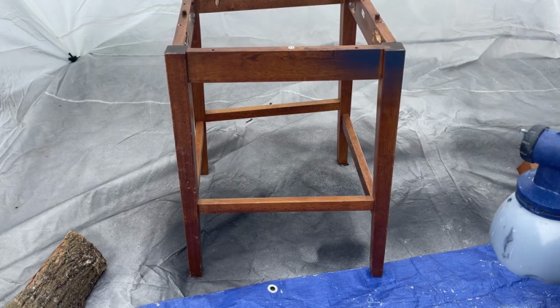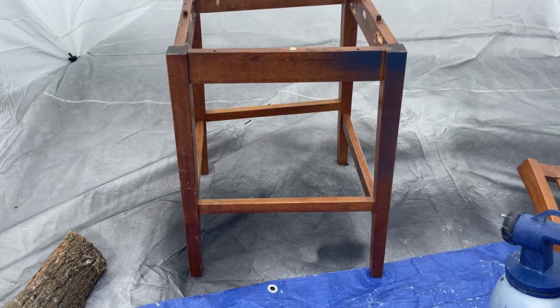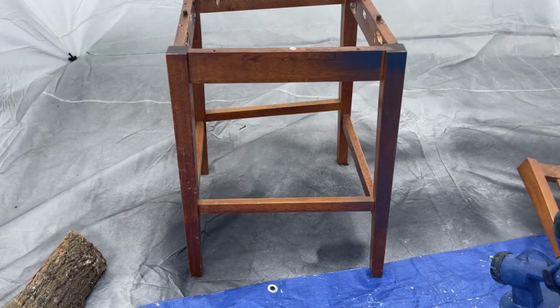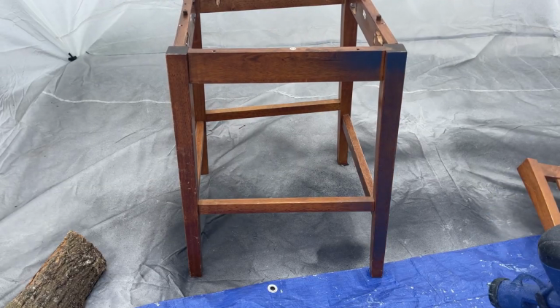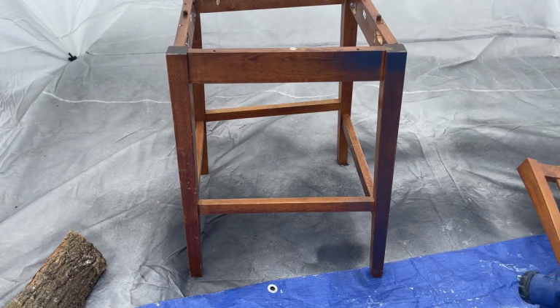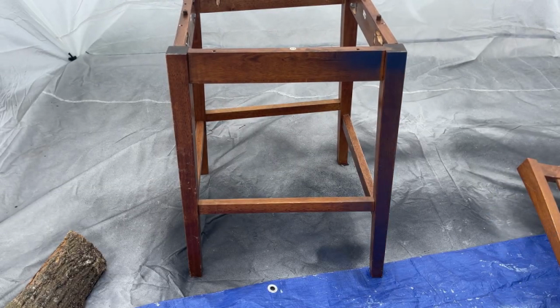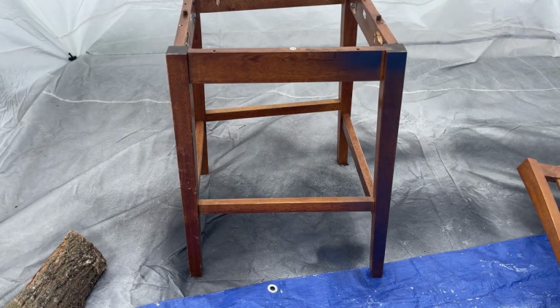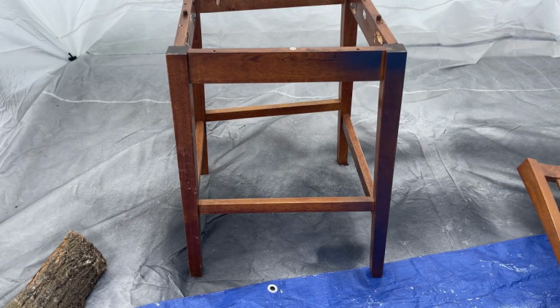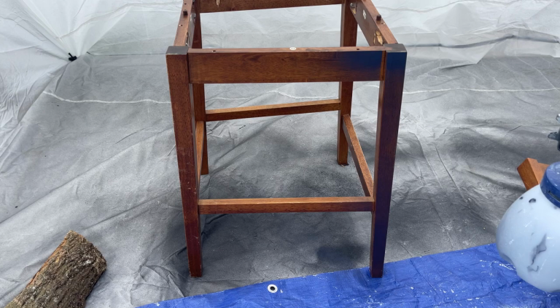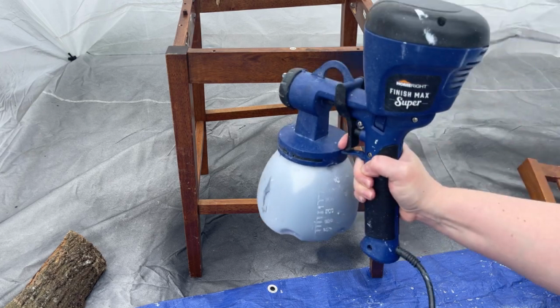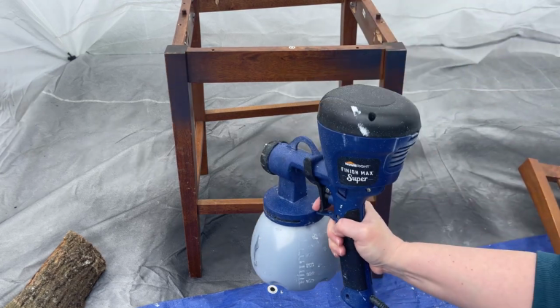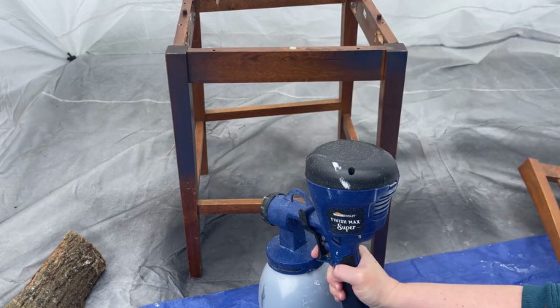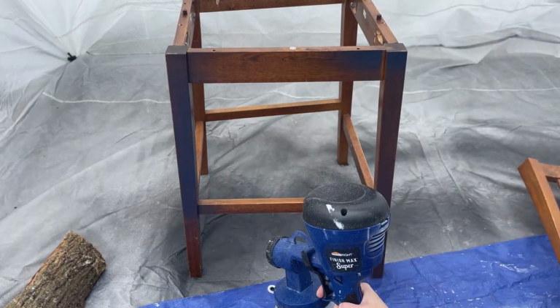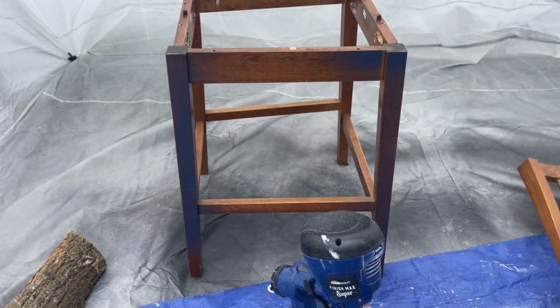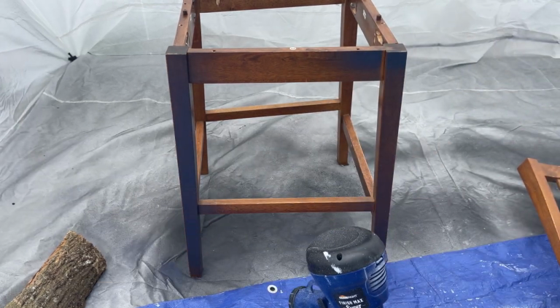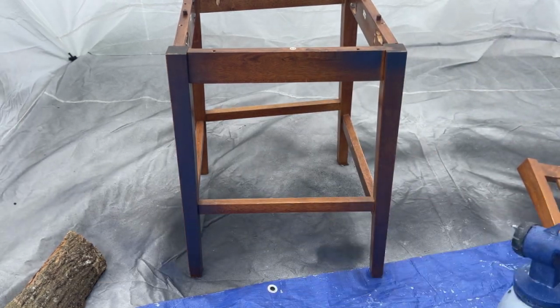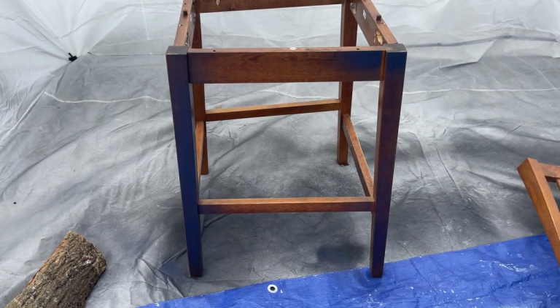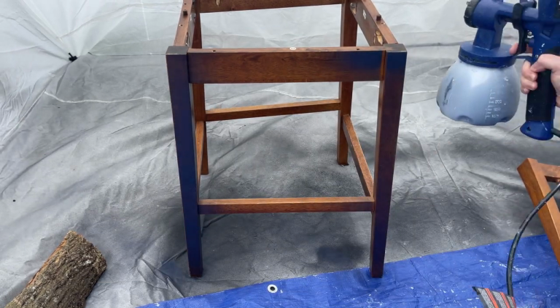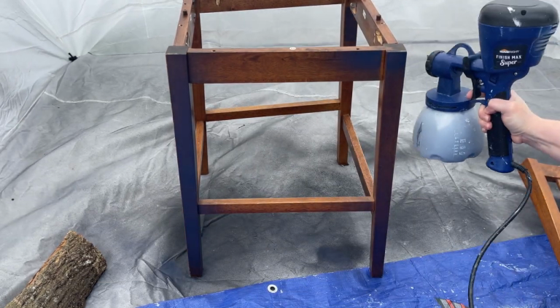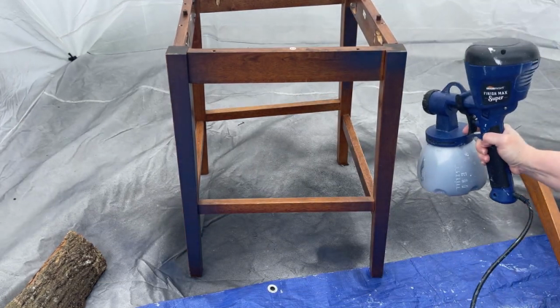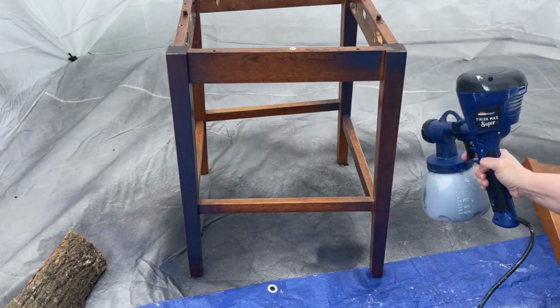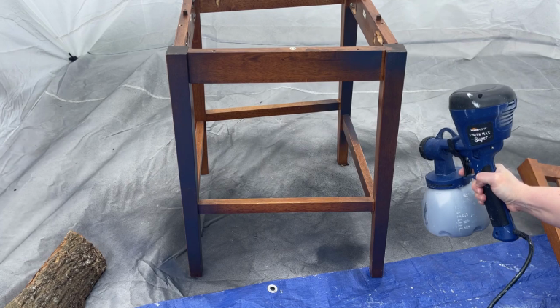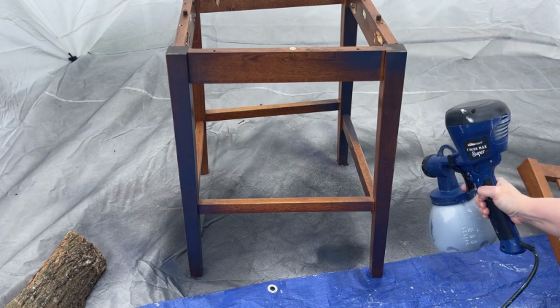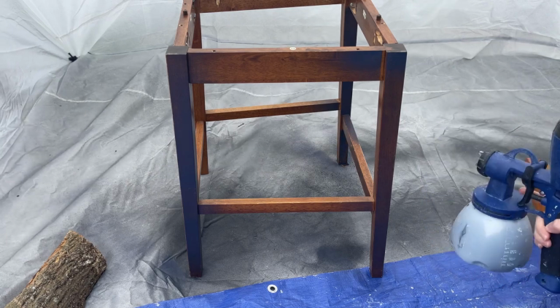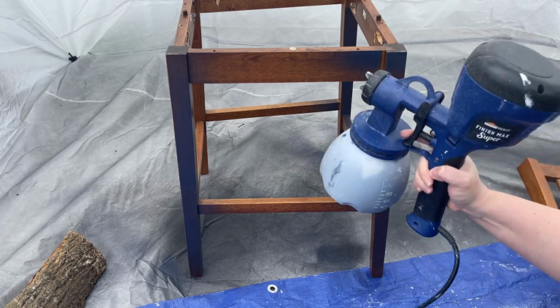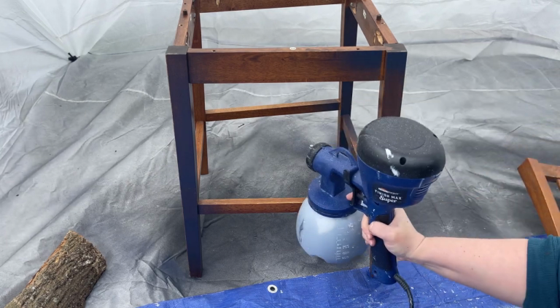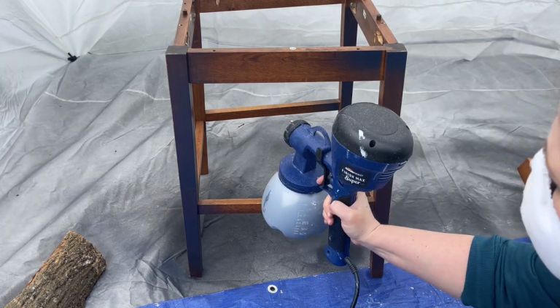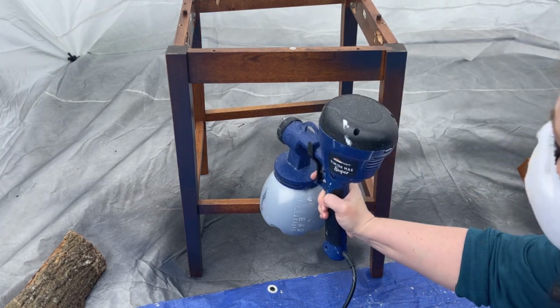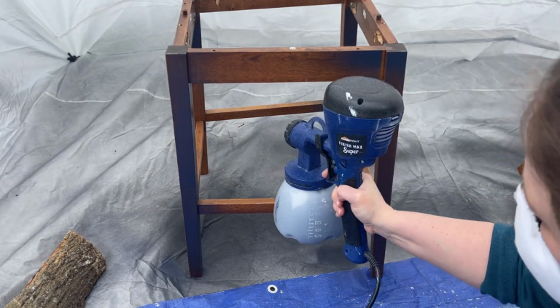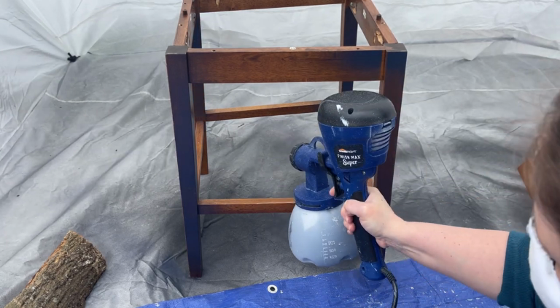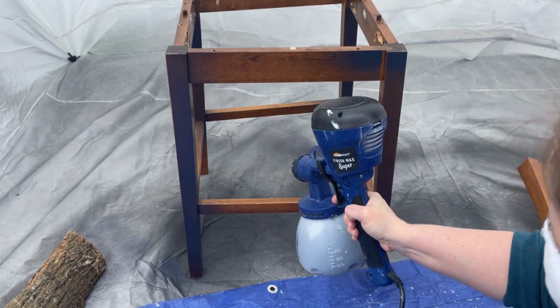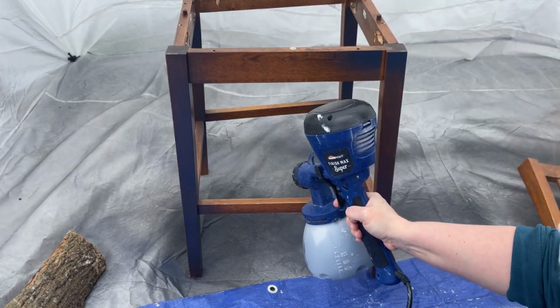For the last chair I decided to put my chalk mineral paint in a paint sprayer and give that a try, and that was incredibly easy. I just added a little bit of water and it was done so quickly.